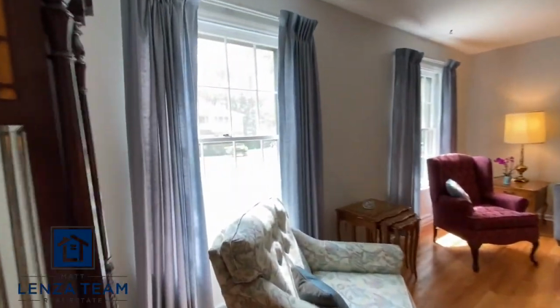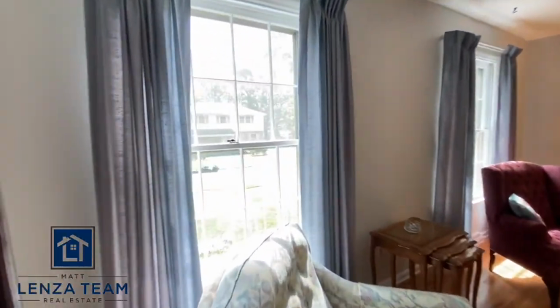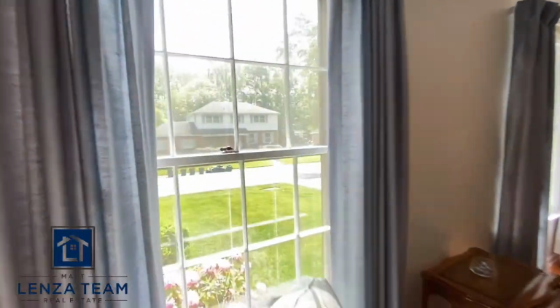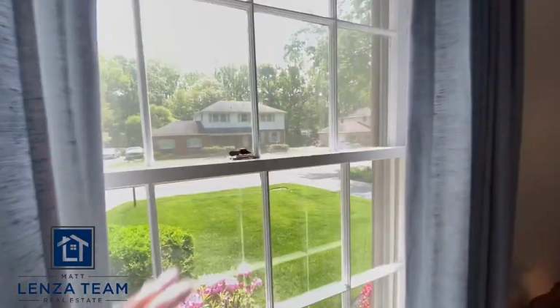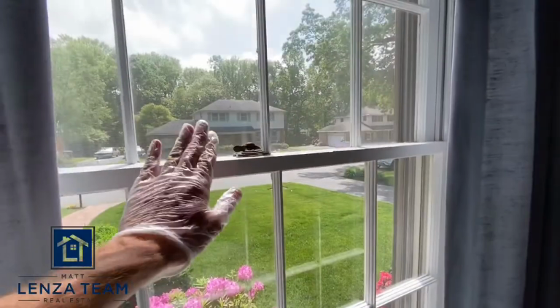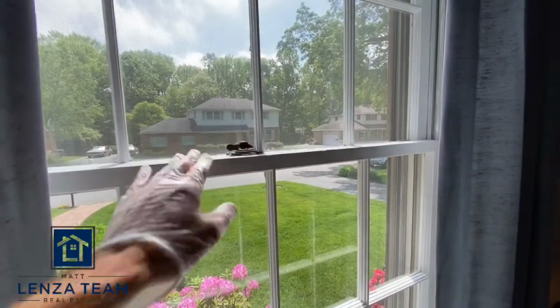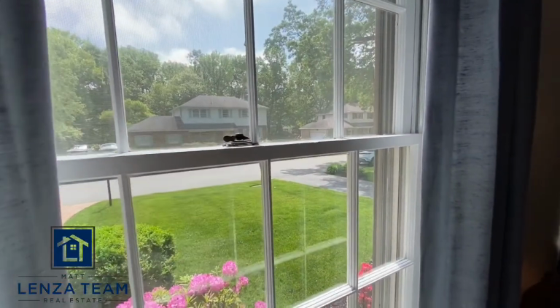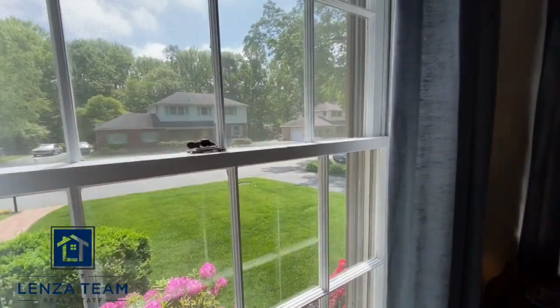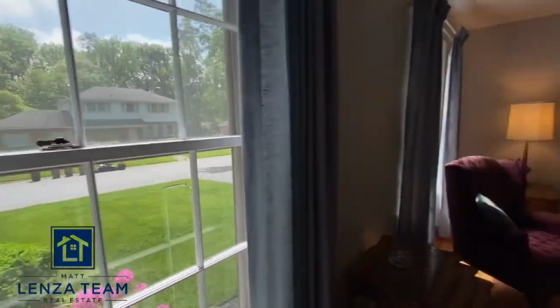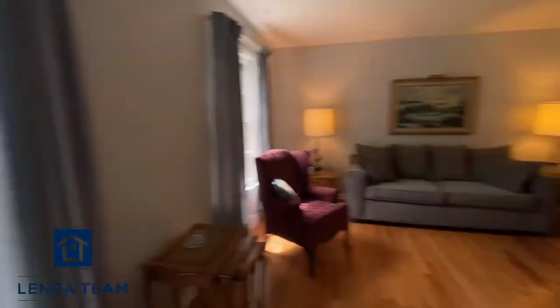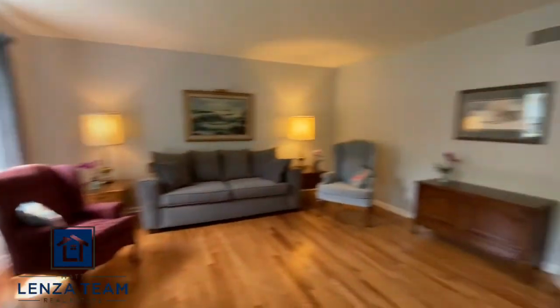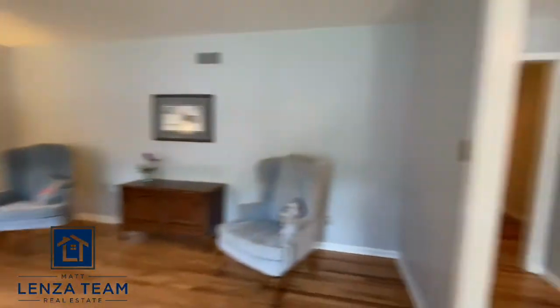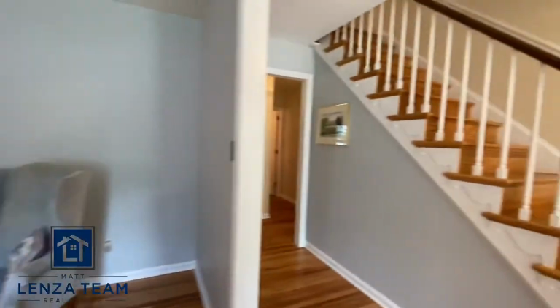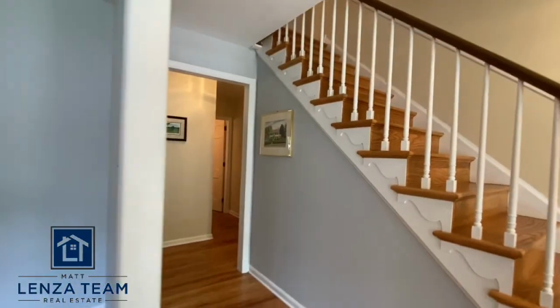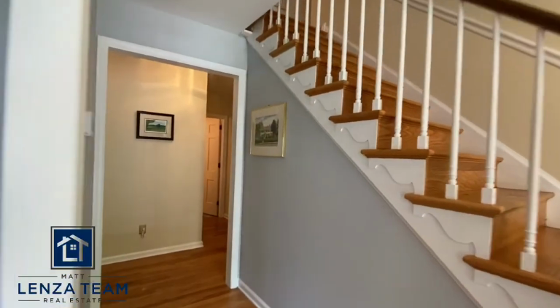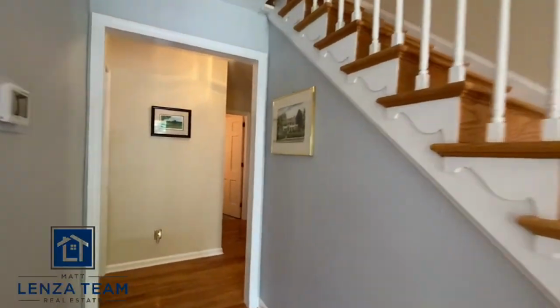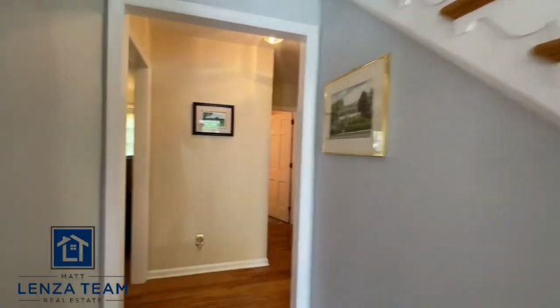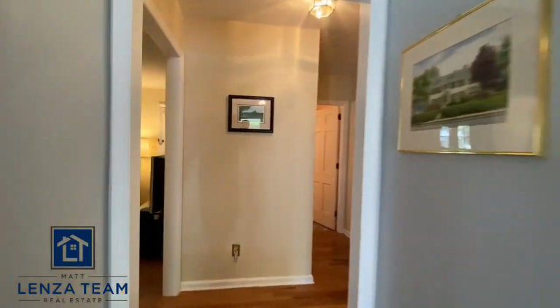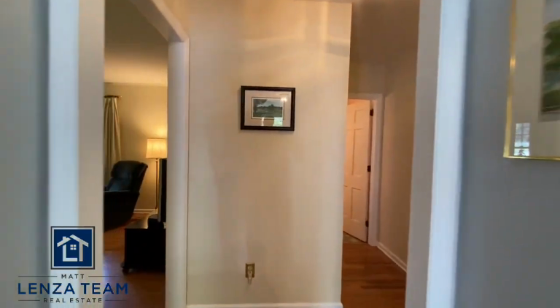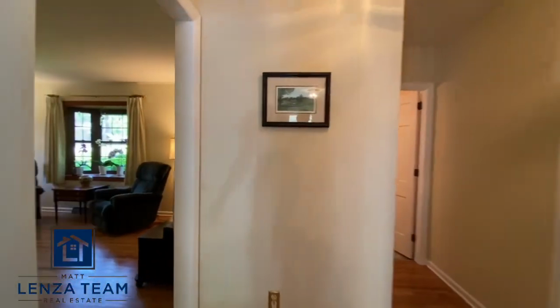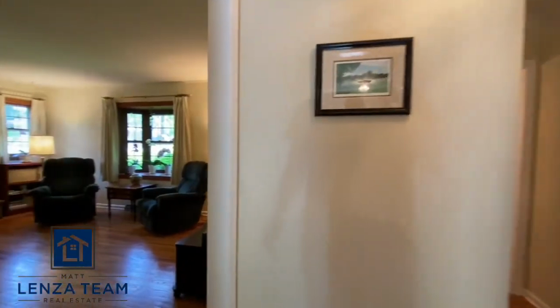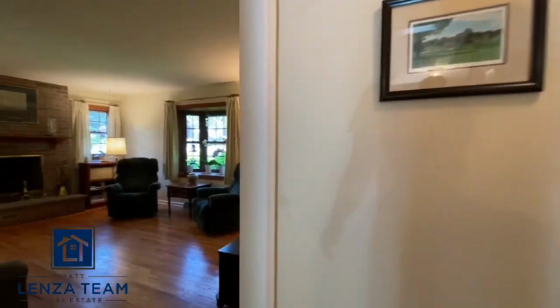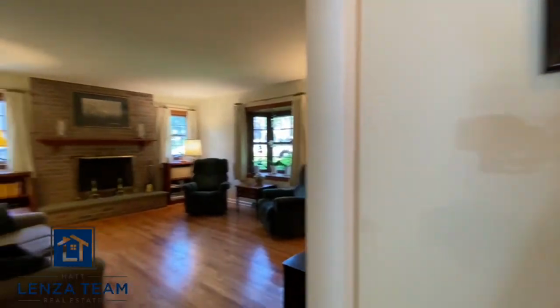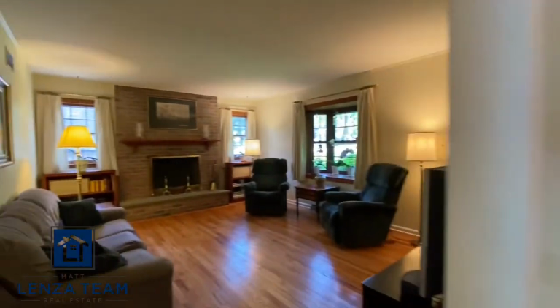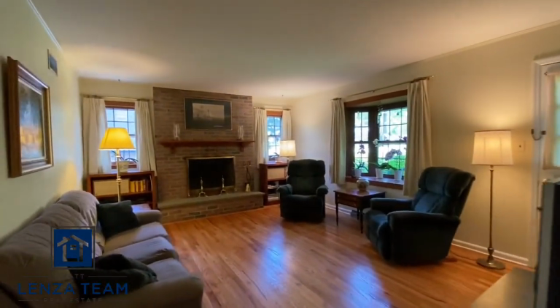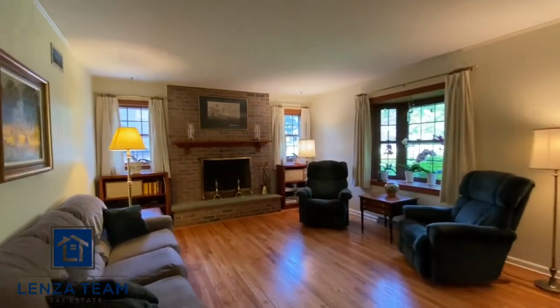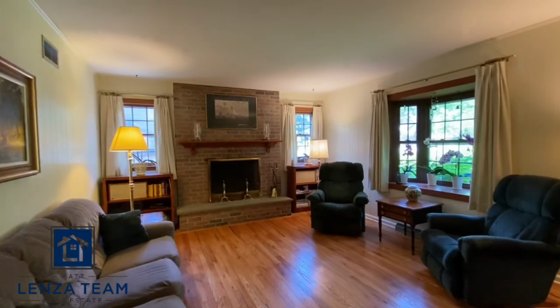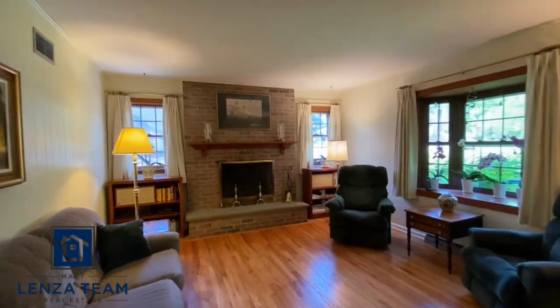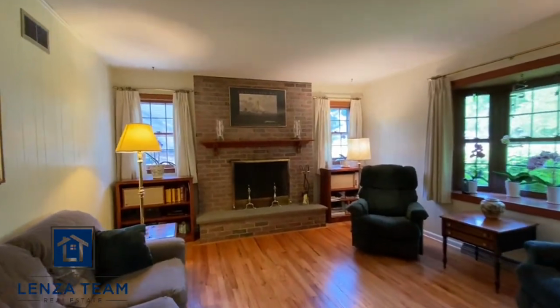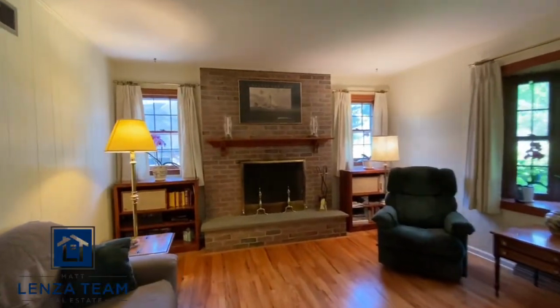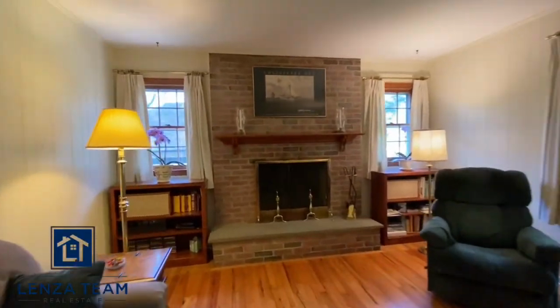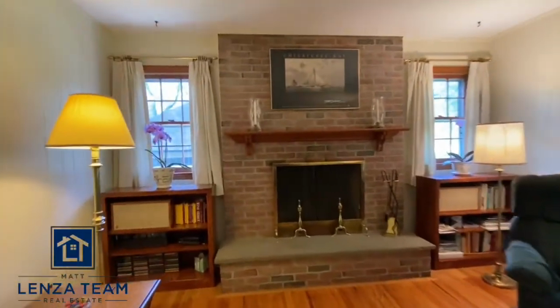The windows are a little older — they have storm windows. As far as efficiency, they're pretty close to newer windows, just without the ease and convenience of new ones. Back here is a den or family room with a wood-burning fireplace.